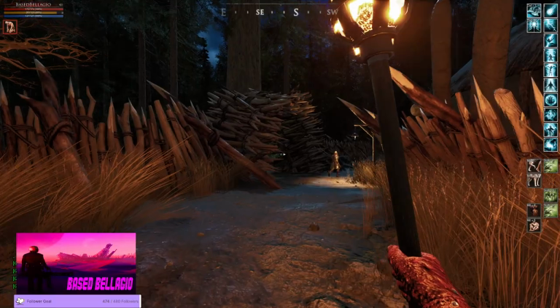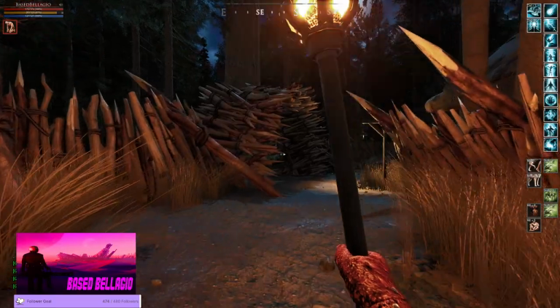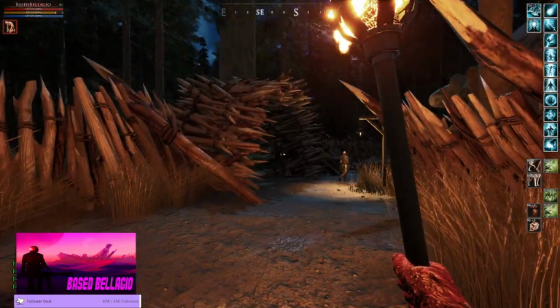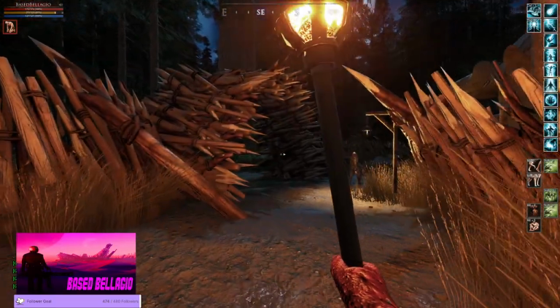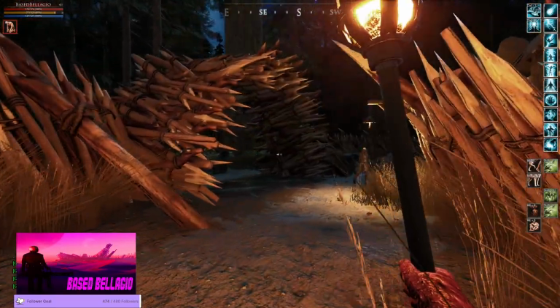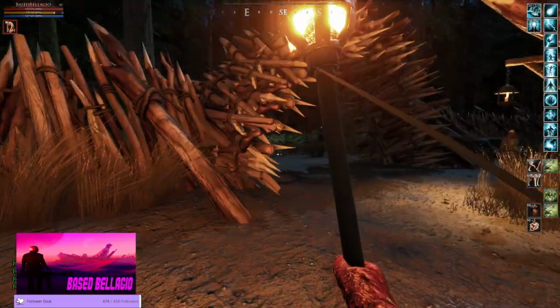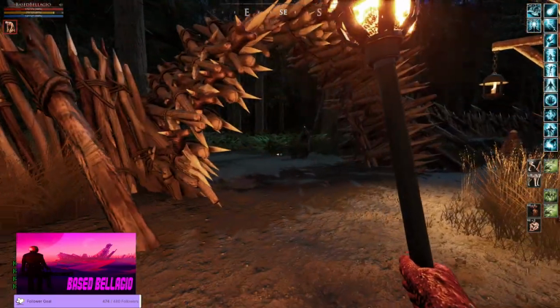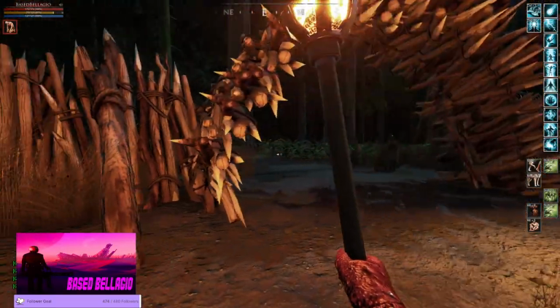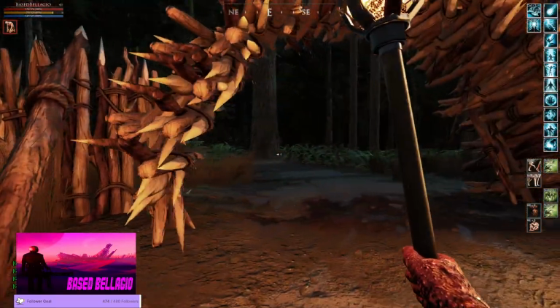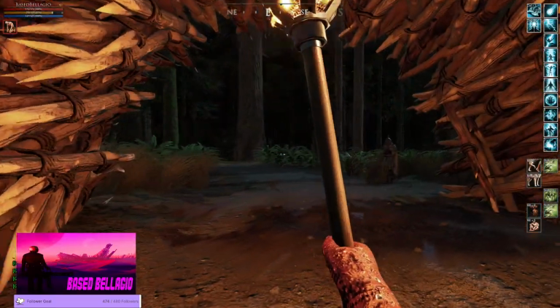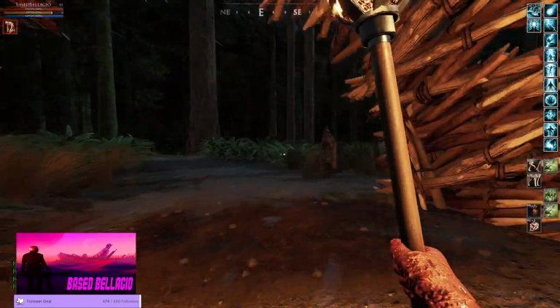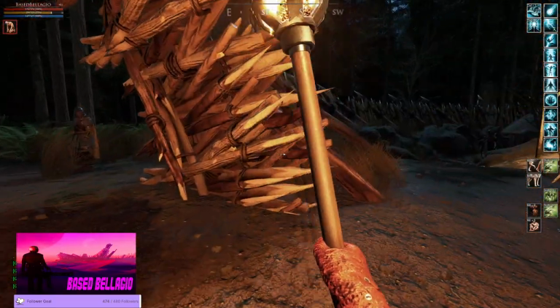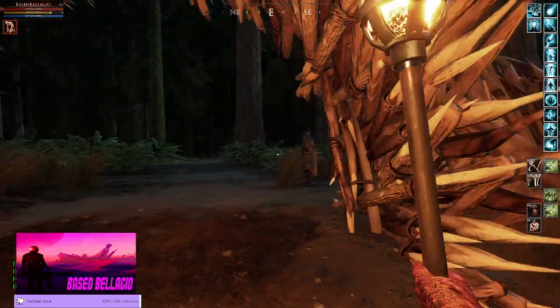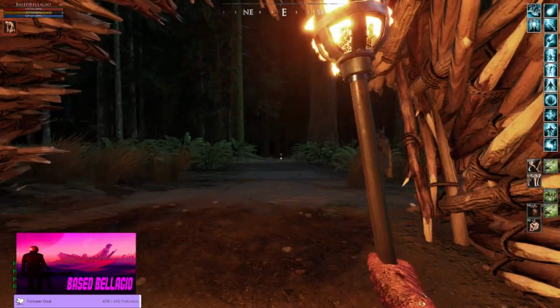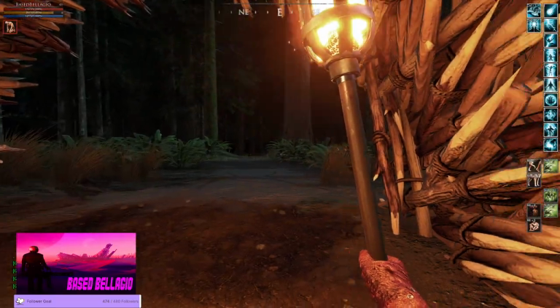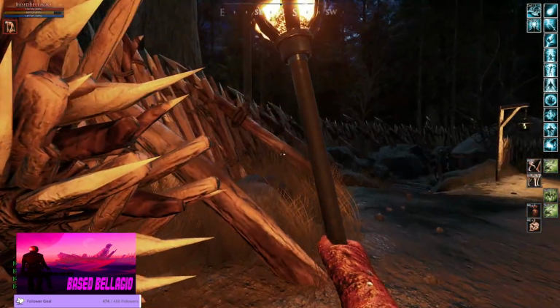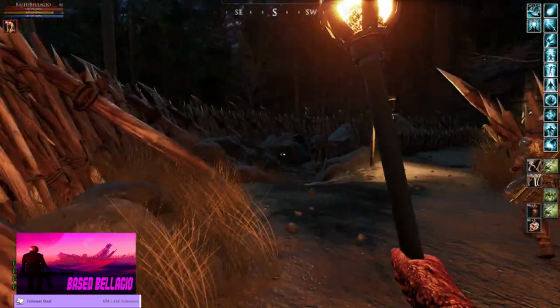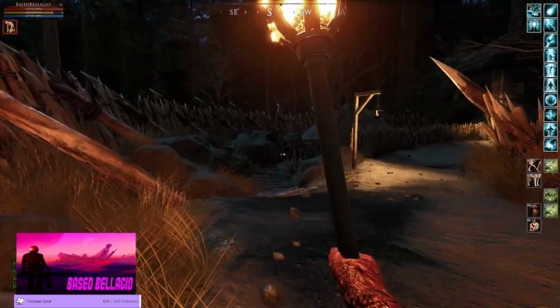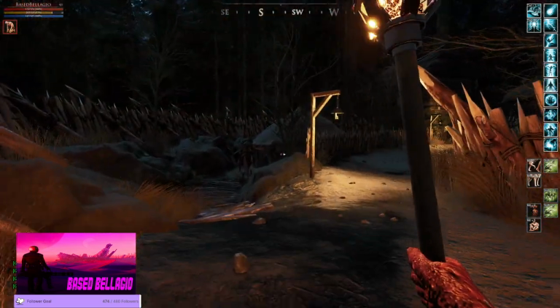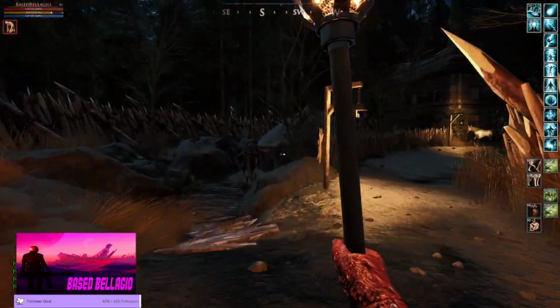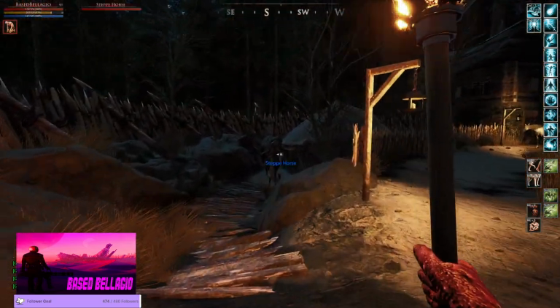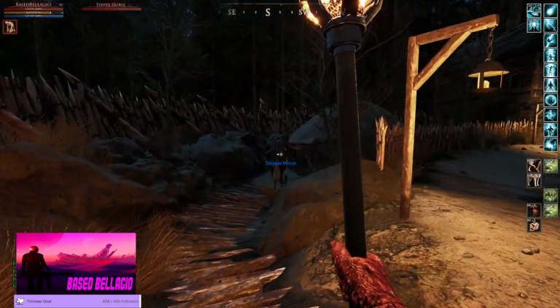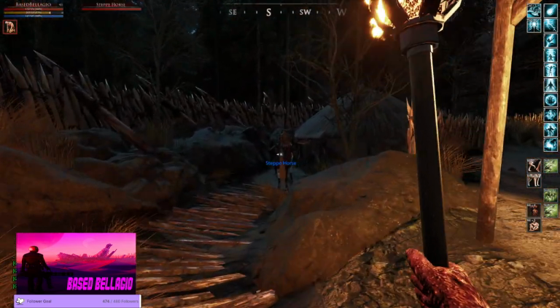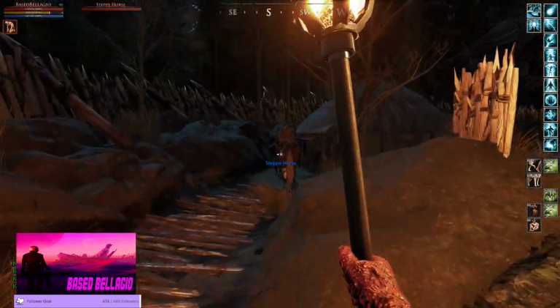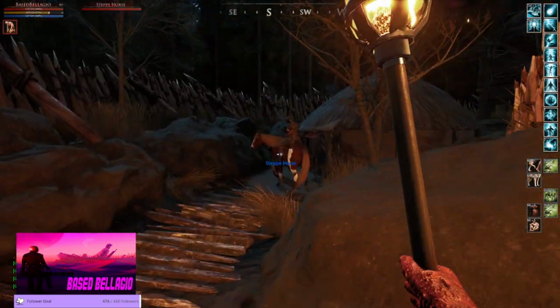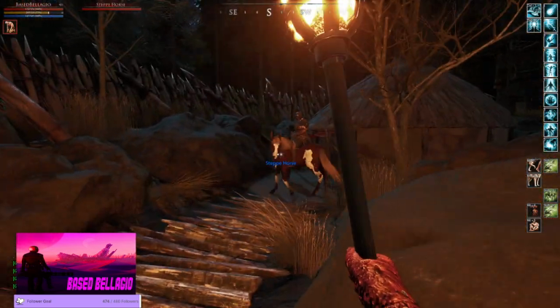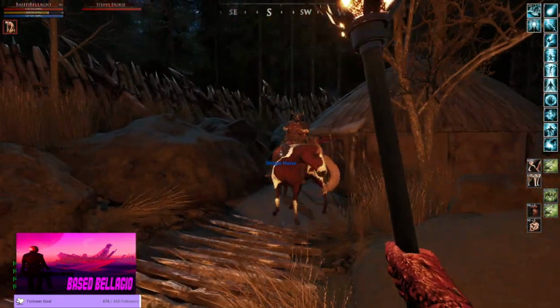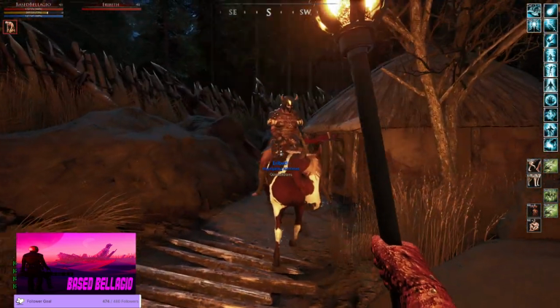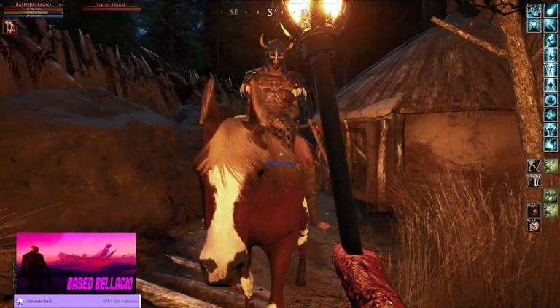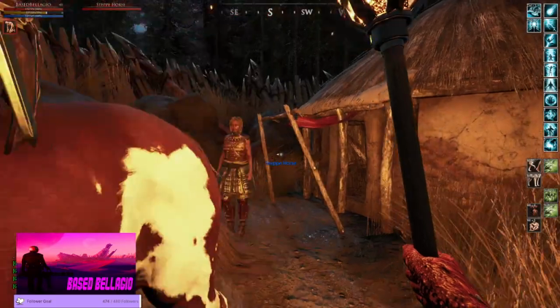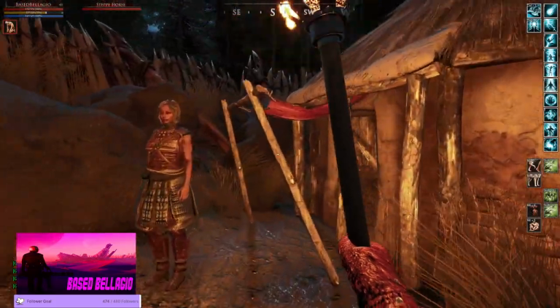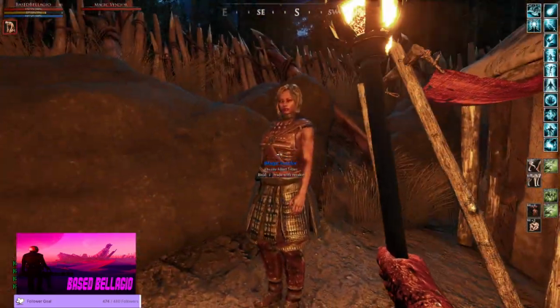There are gates all around Bakhti, multiple ways in and out. It's definitely an easy city to slip out of and escape if you have a big group of enemy guild out front - you can slip out the back.